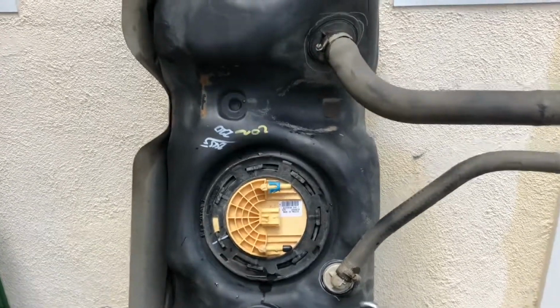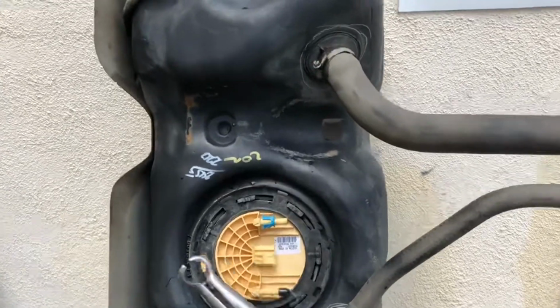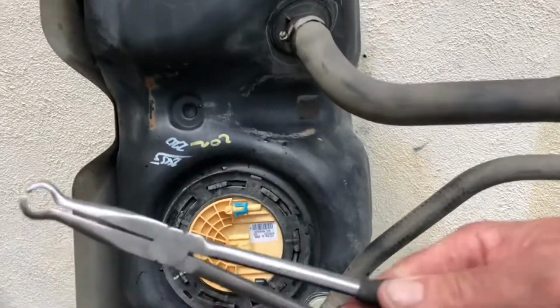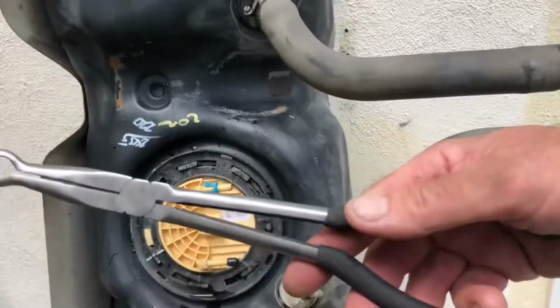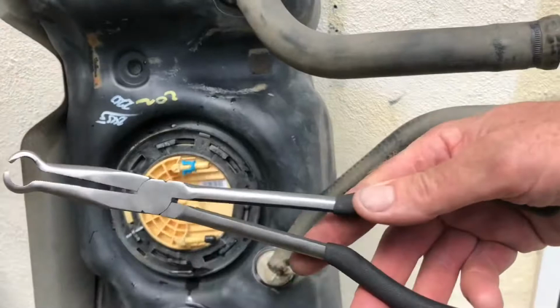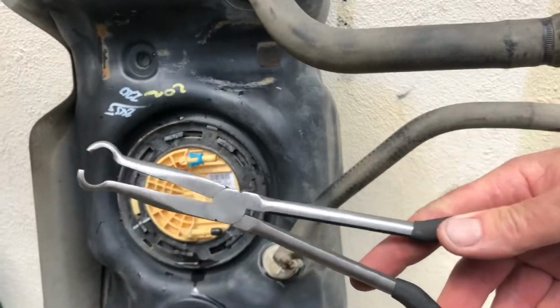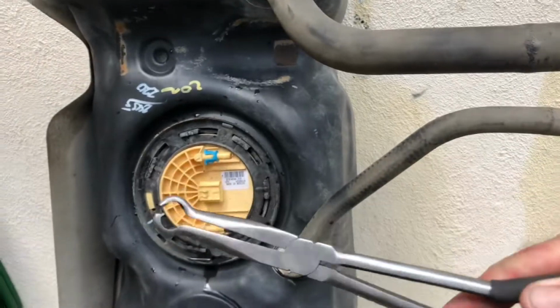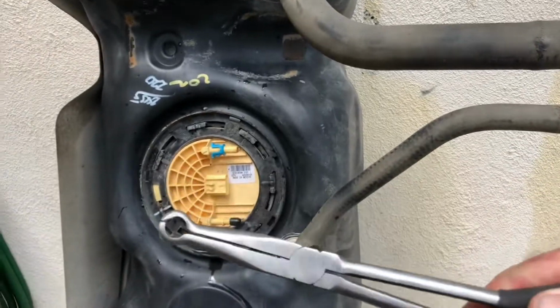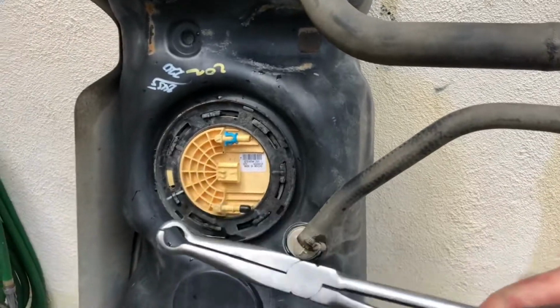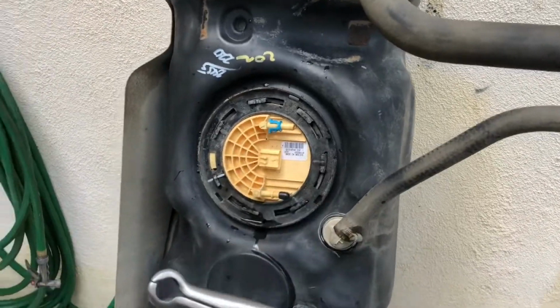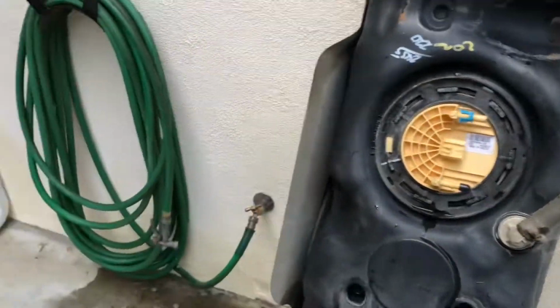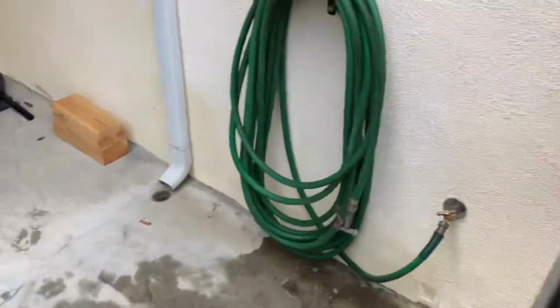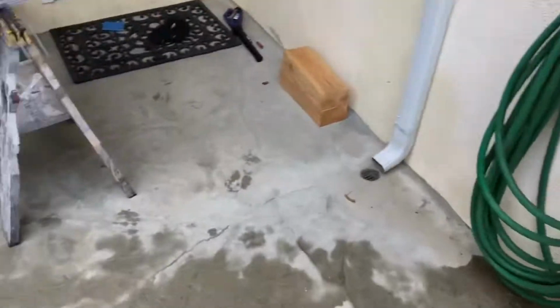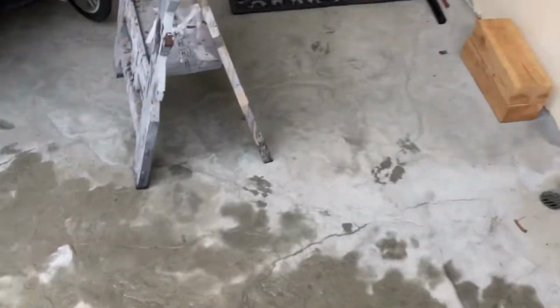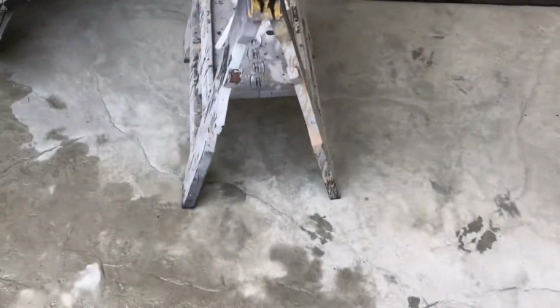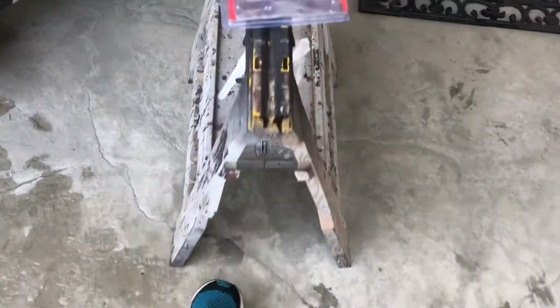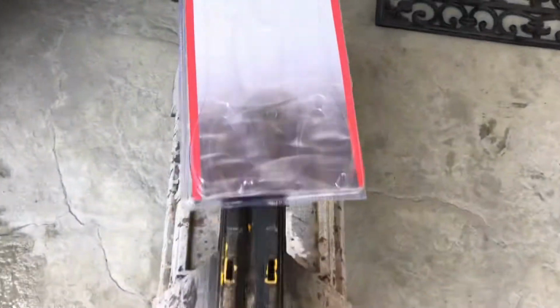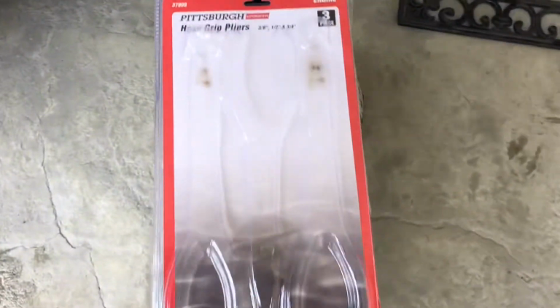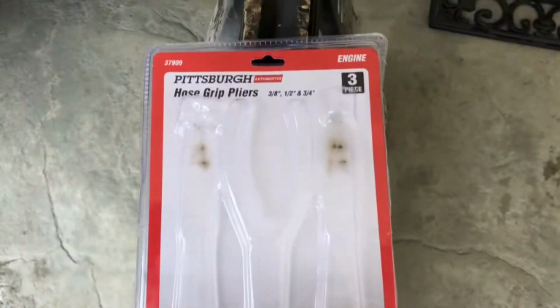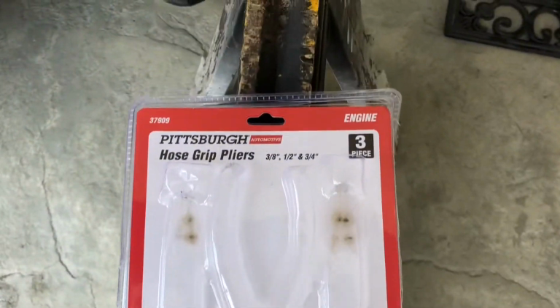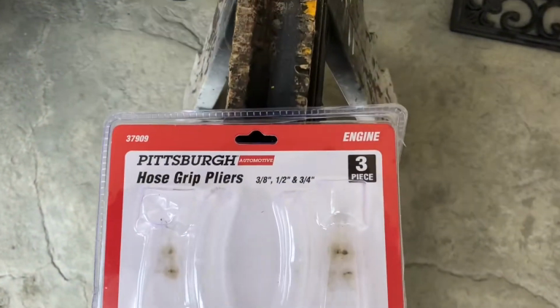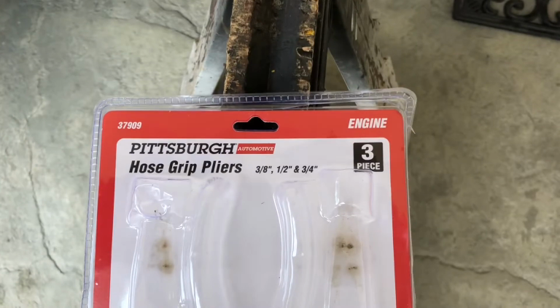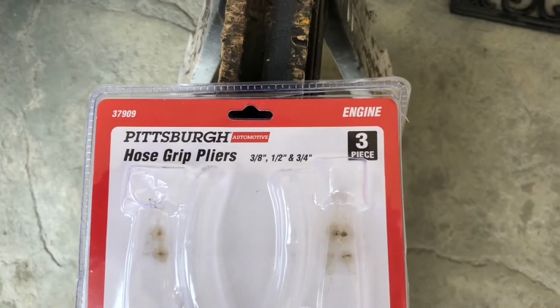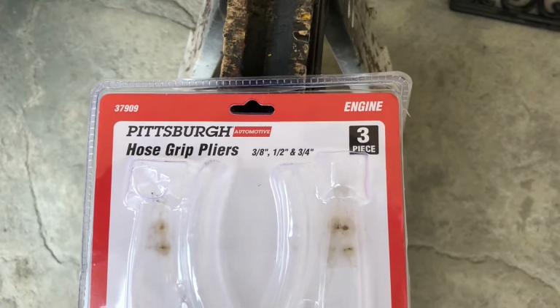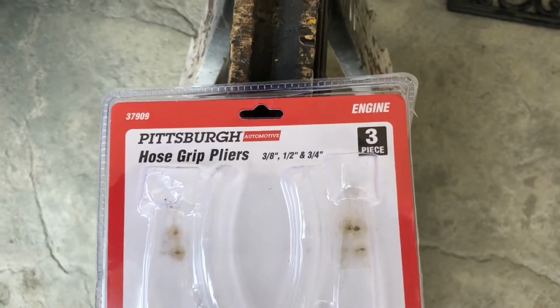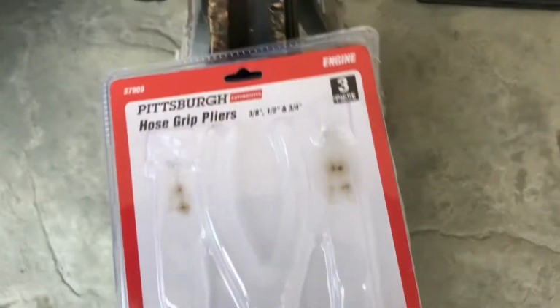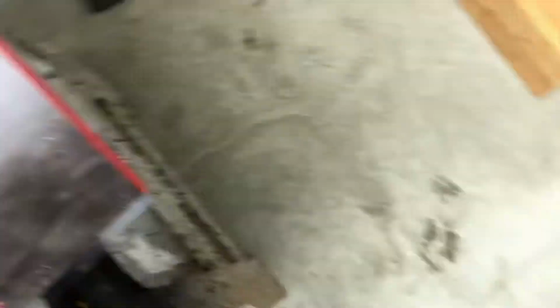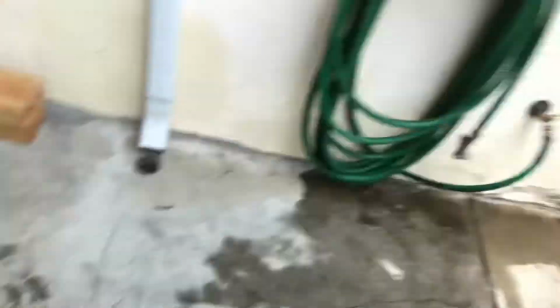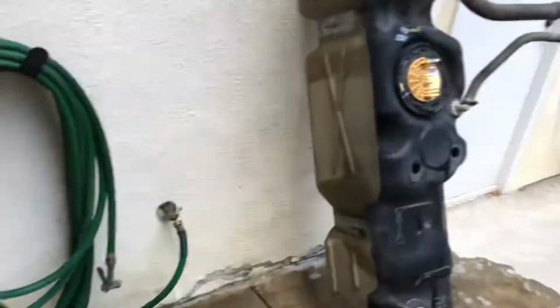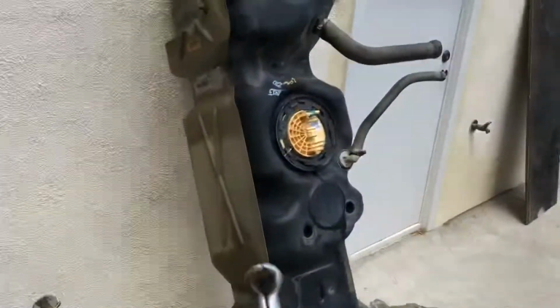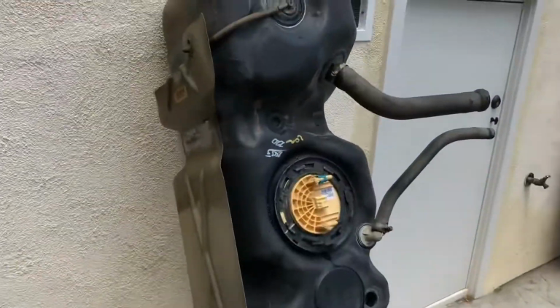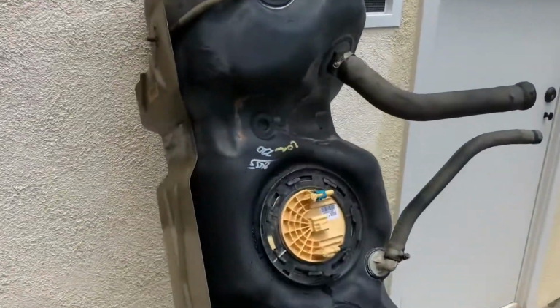These are the pliers I got right here. I got them at Harbor Freight. They come in a package that says hose grip pliers. I use the middle size, the half-inch one.